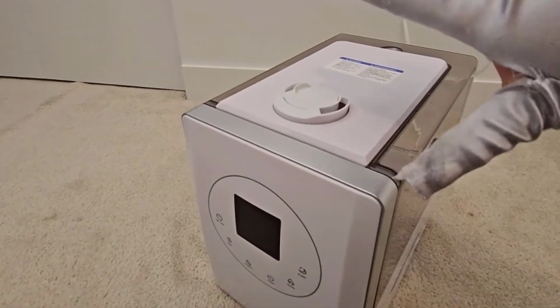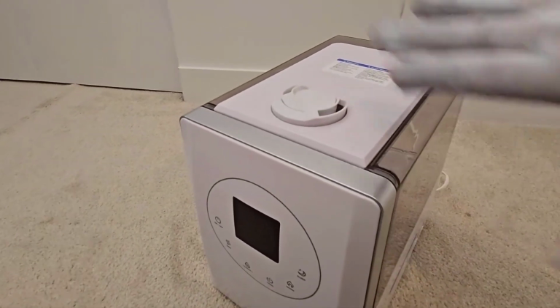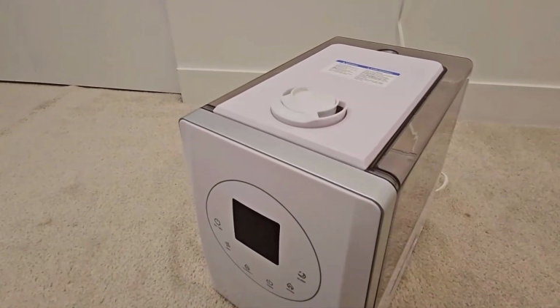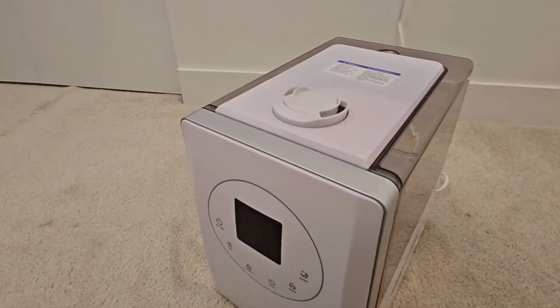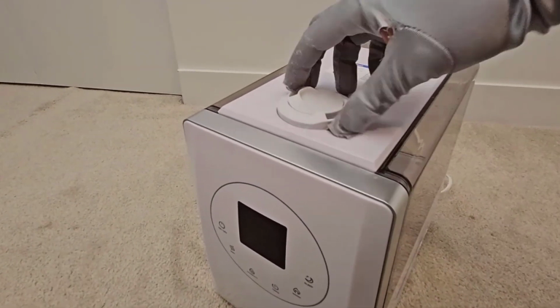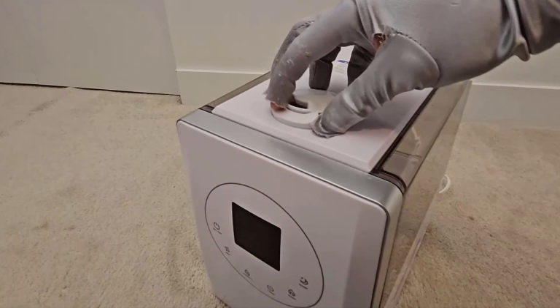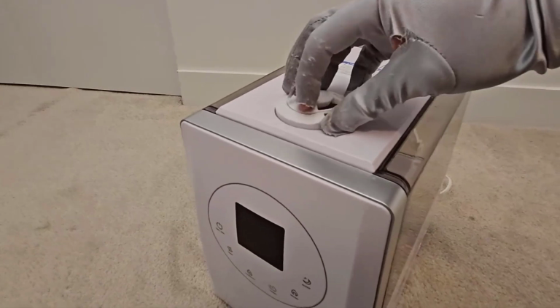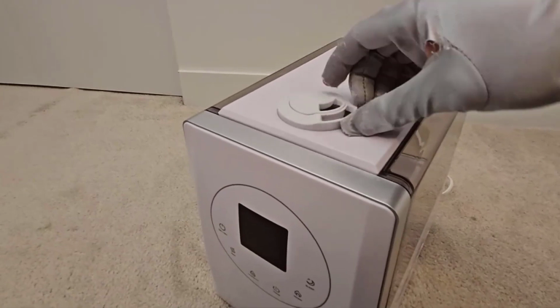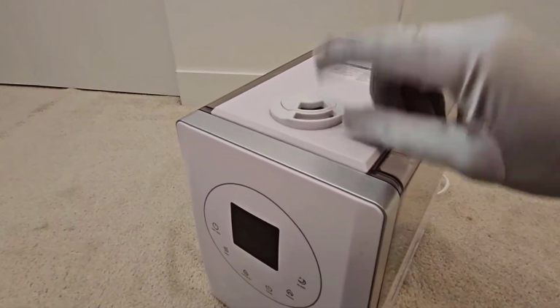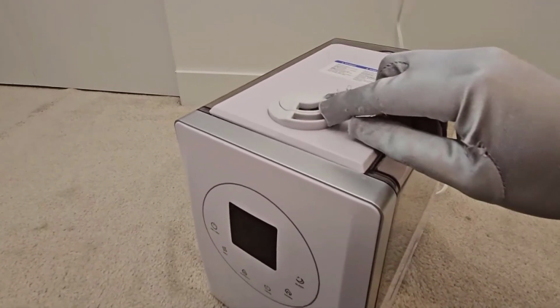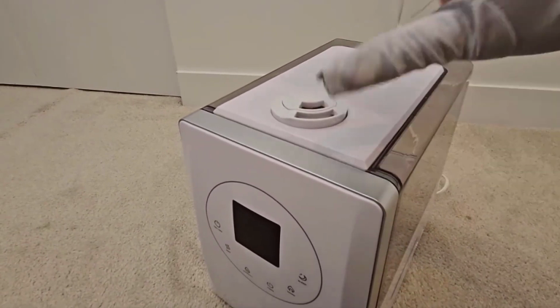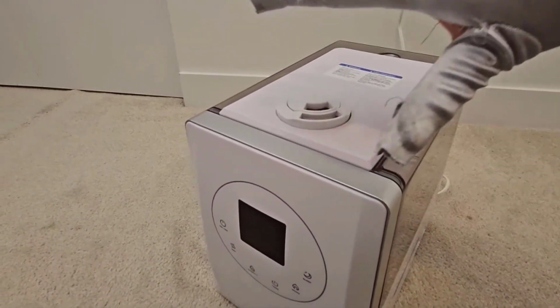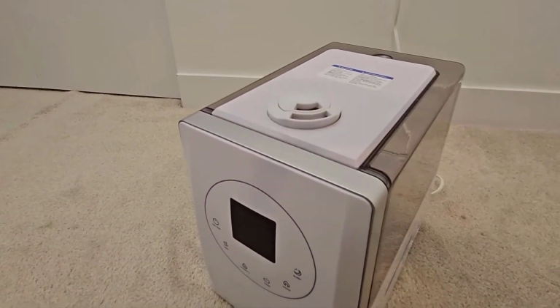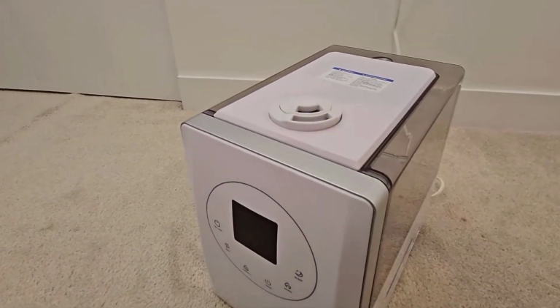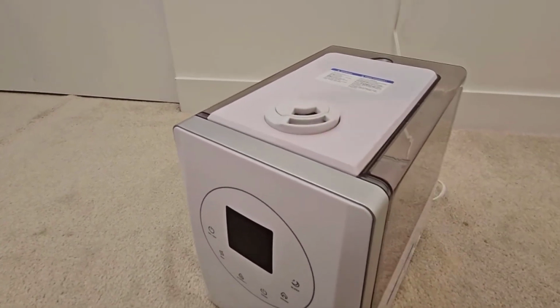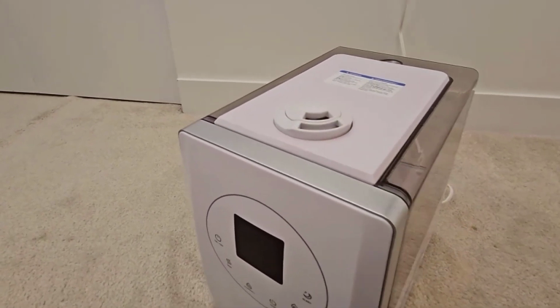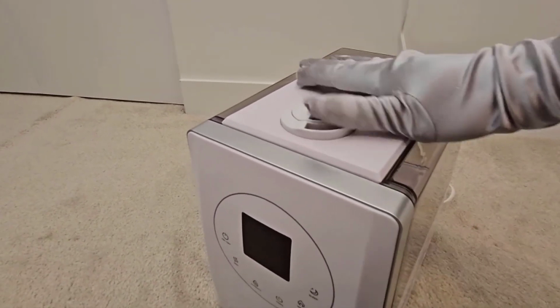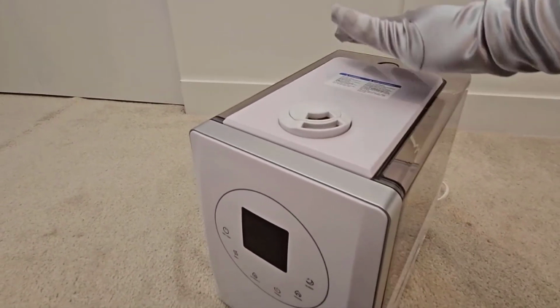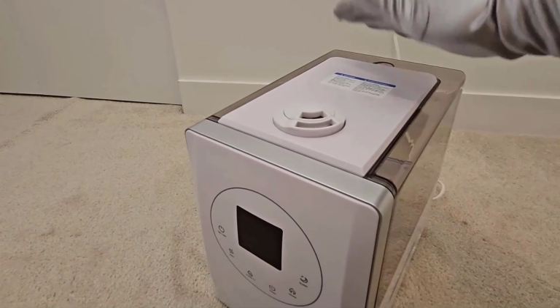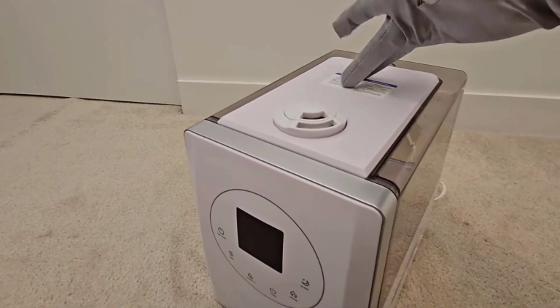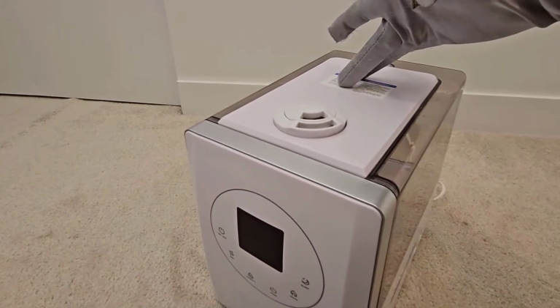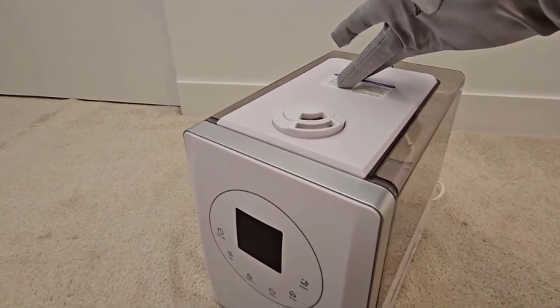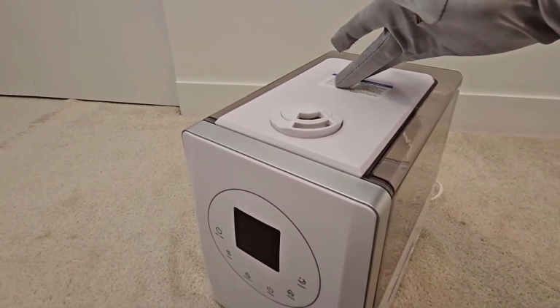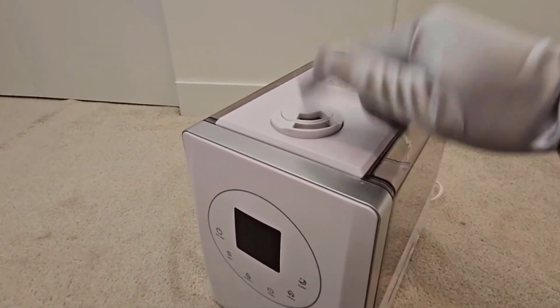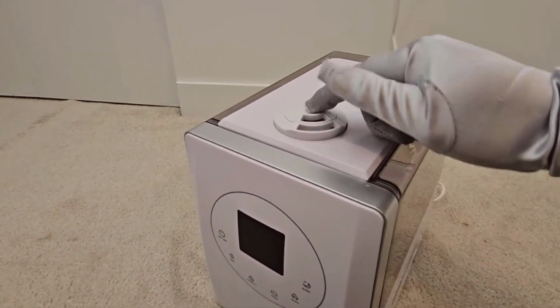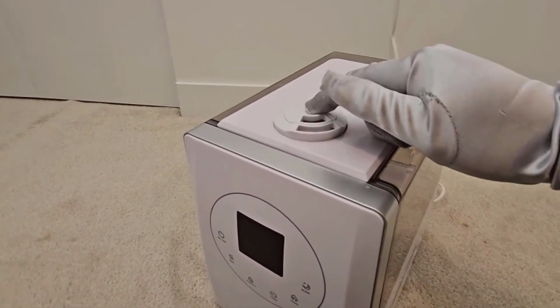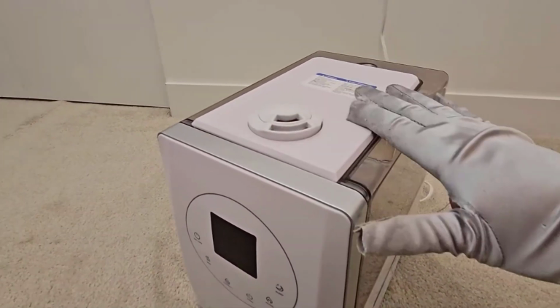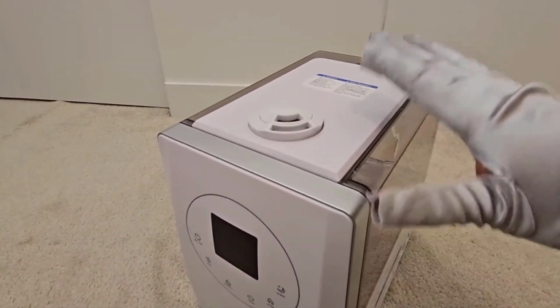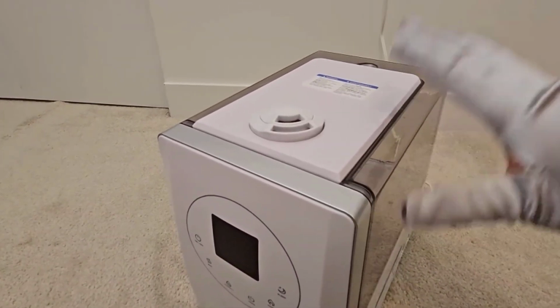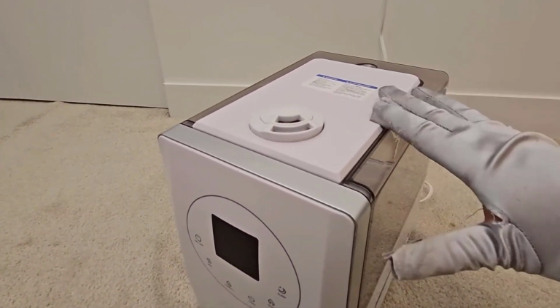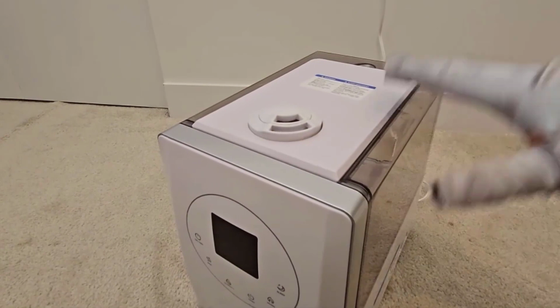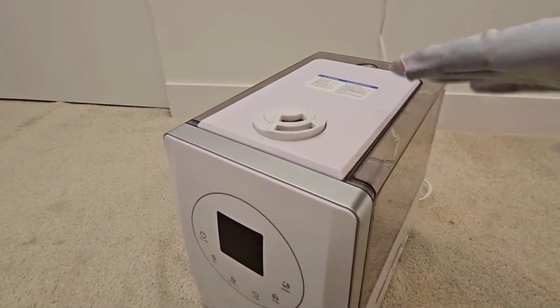Best for home. The 6-liter tank lasts up to 50 hours and covers 753 square feet rooms. A worry-free auto mode for large rooms takes care of your whole family.